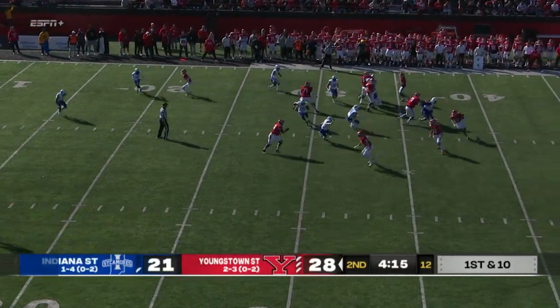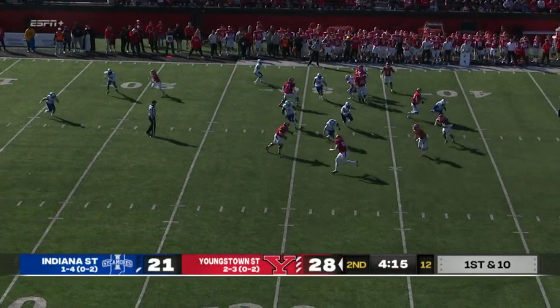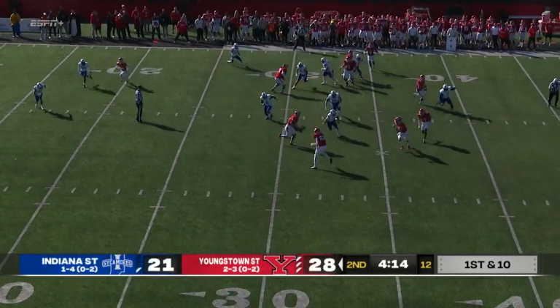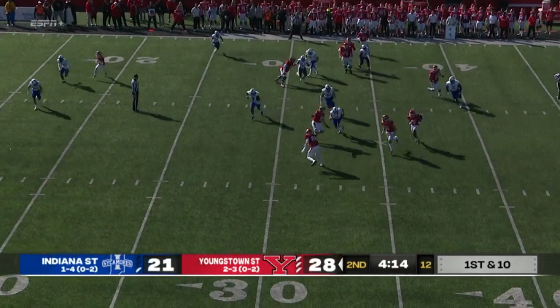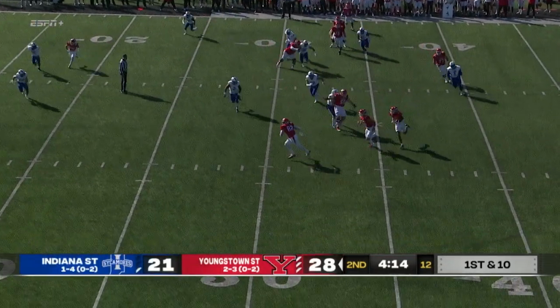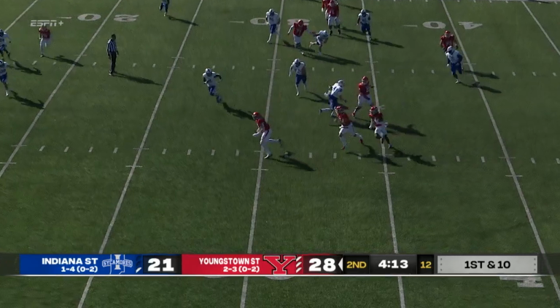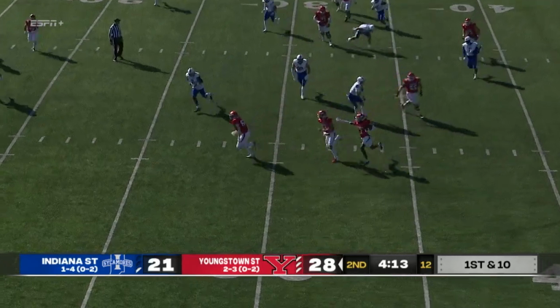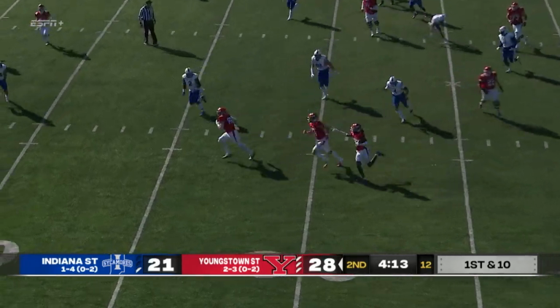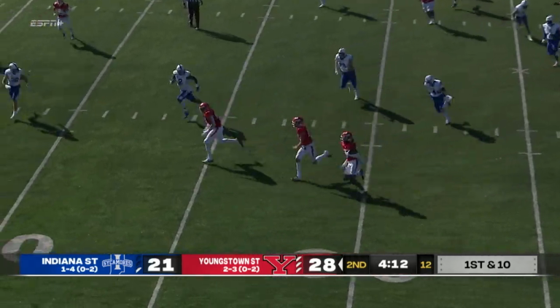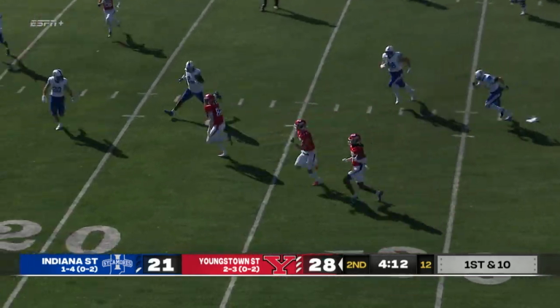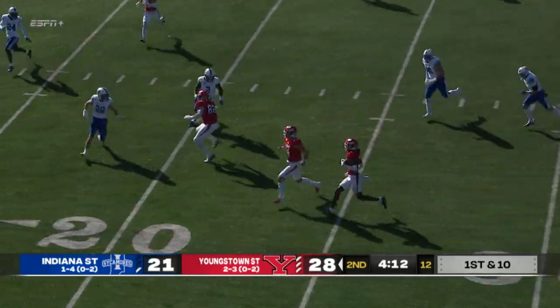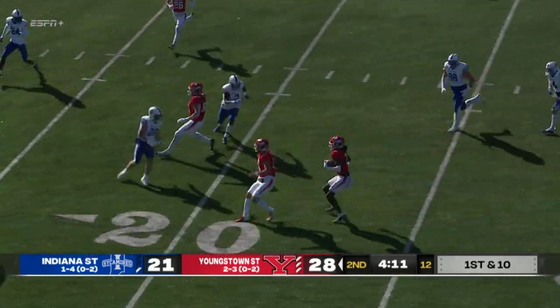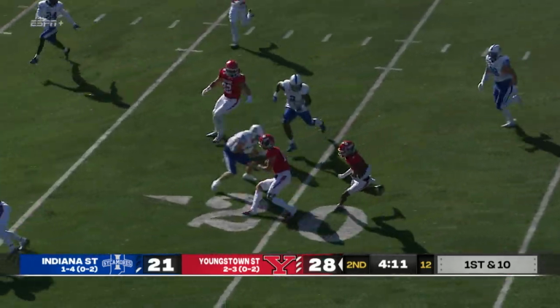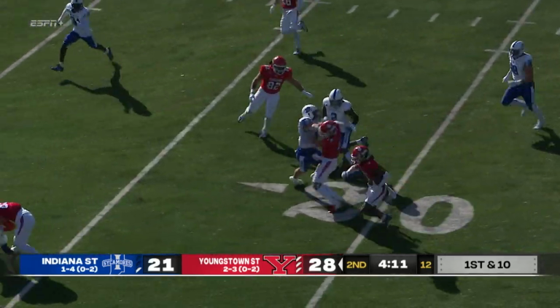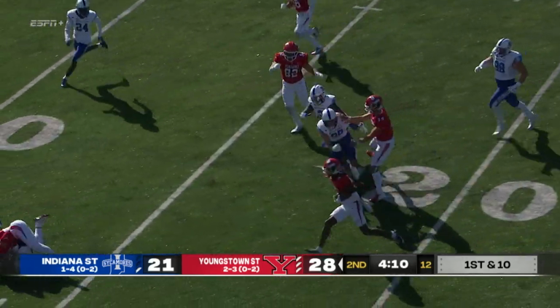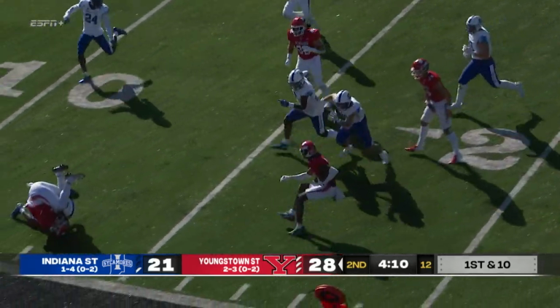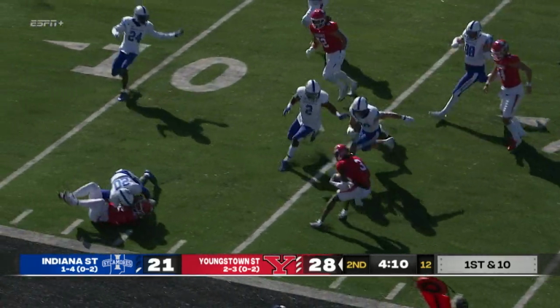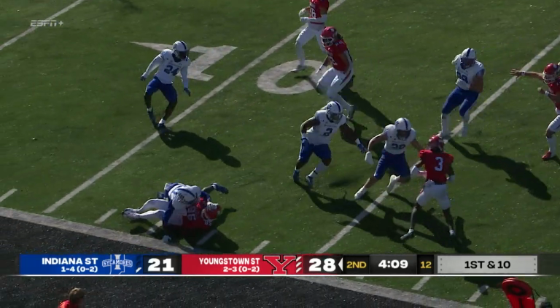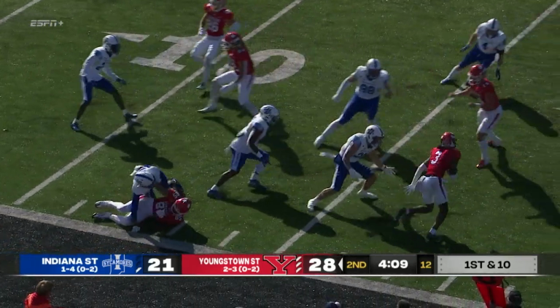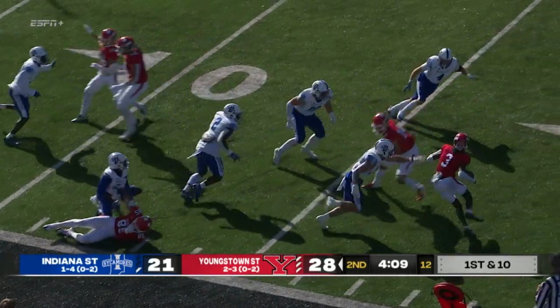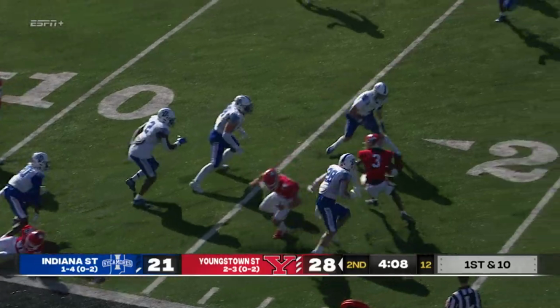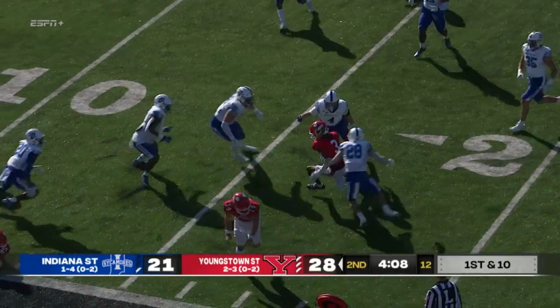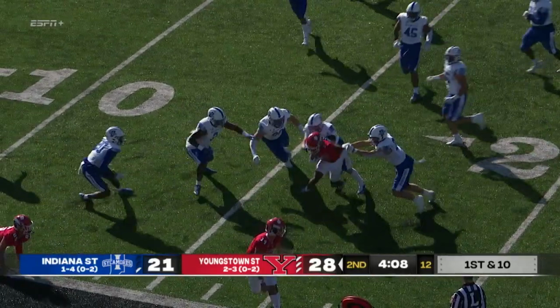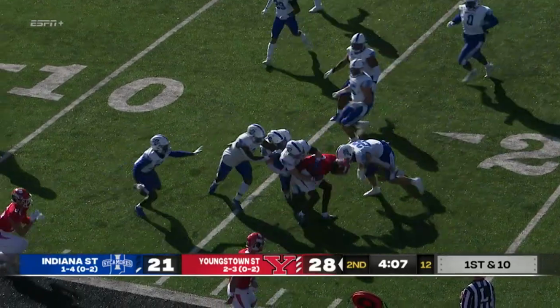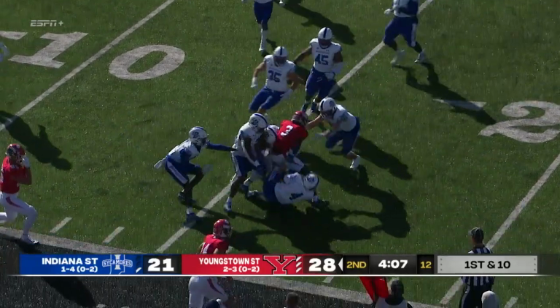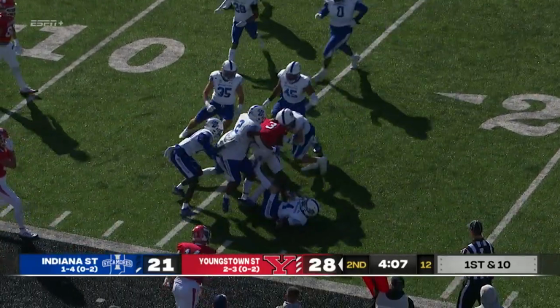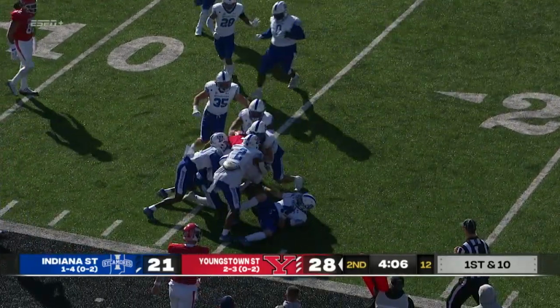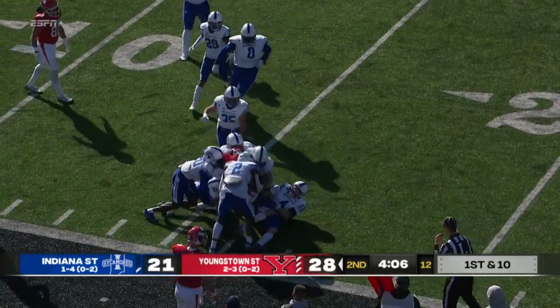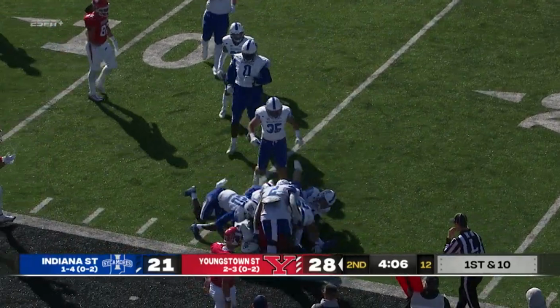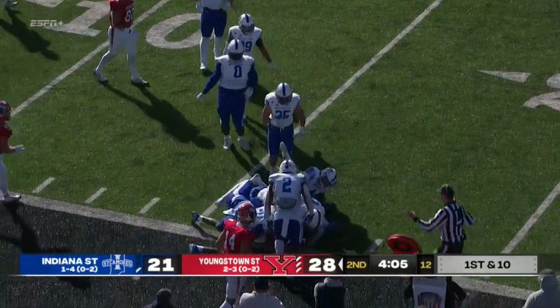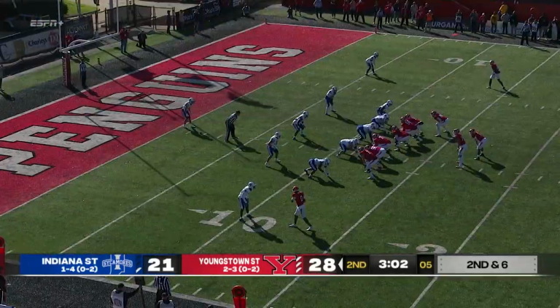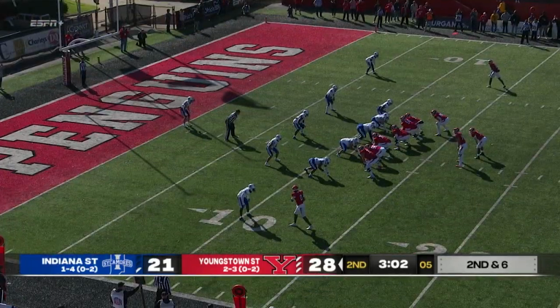They run a reverse. They pitch it to Latrell Fordham, who had the kickoff return for a touchdown. He's got some room here, still on his feet, cutting back, and down near the 15-yard line.